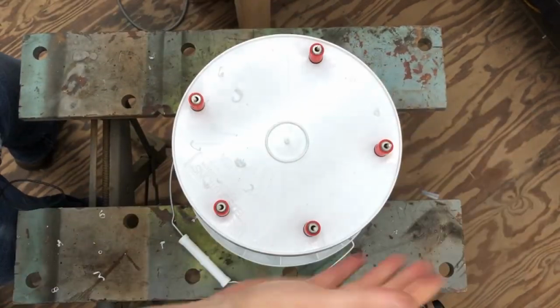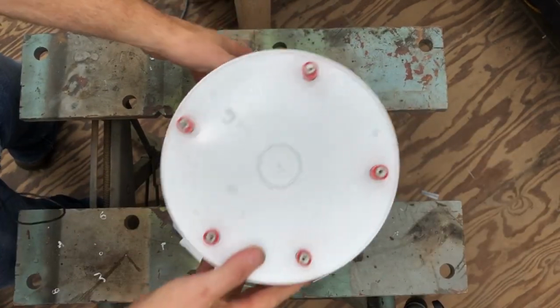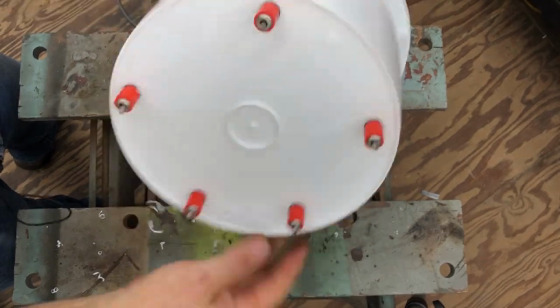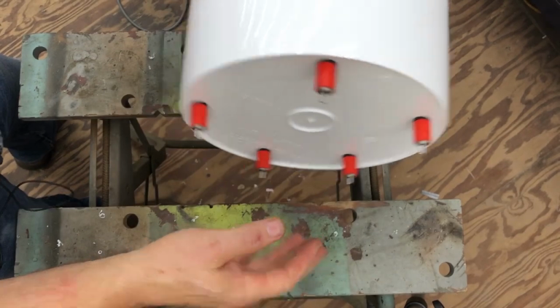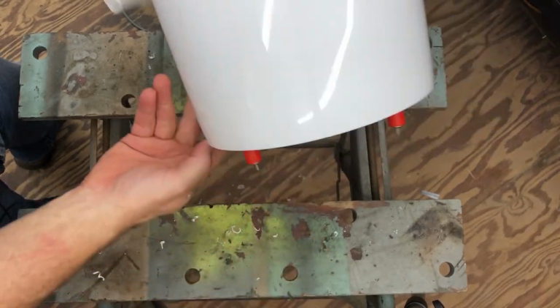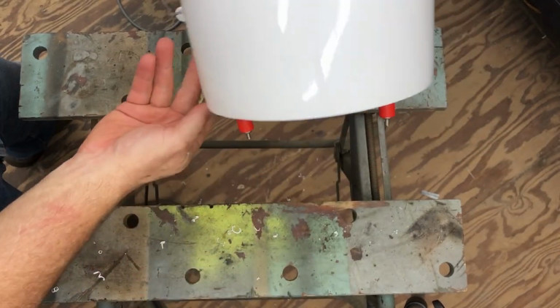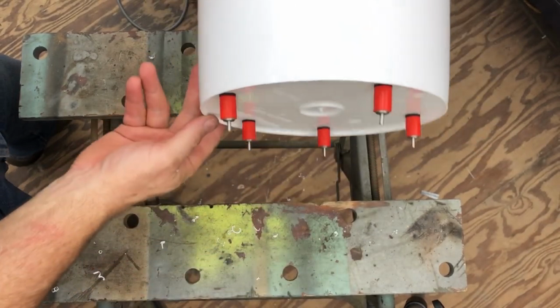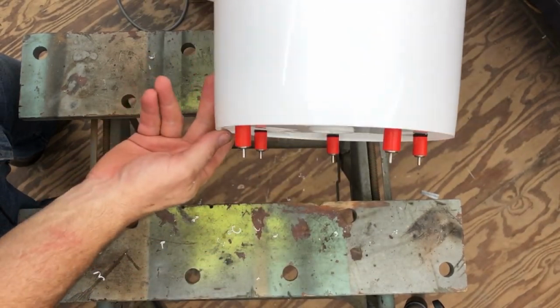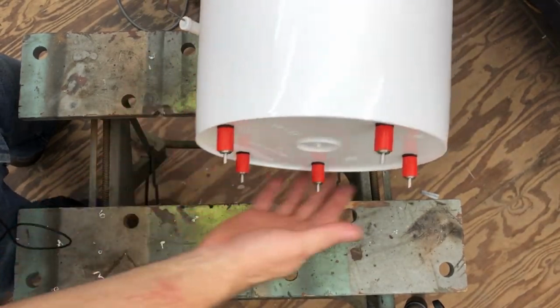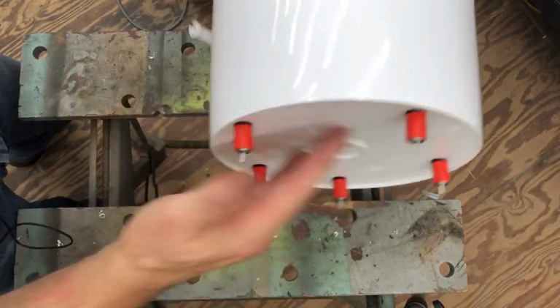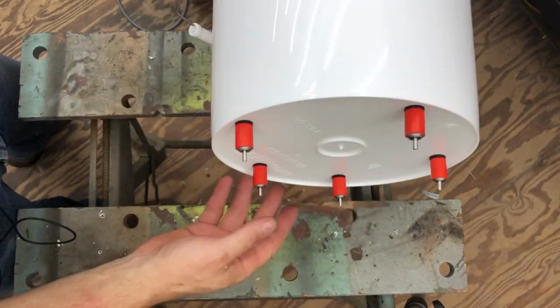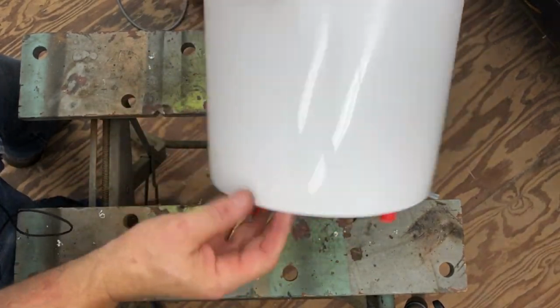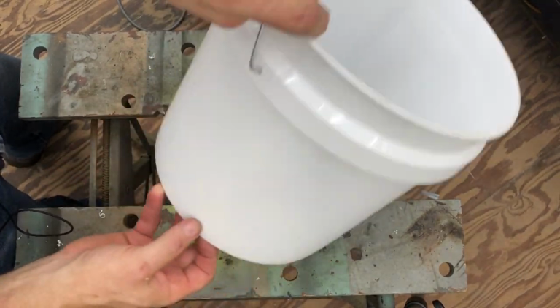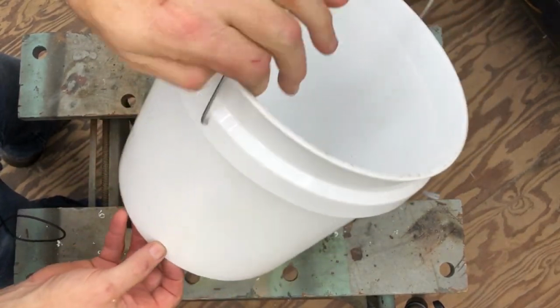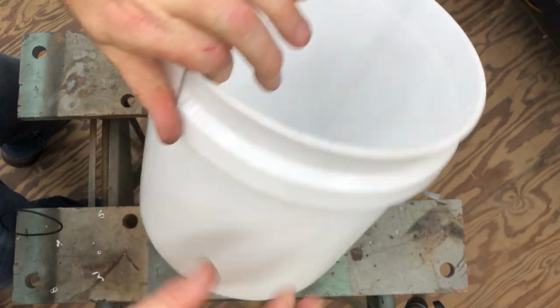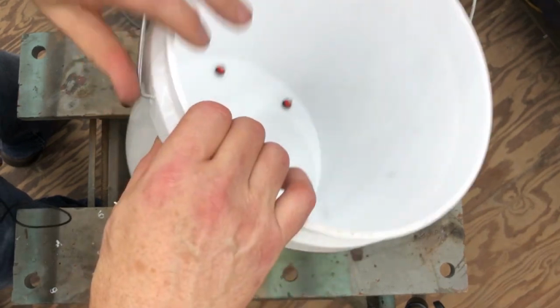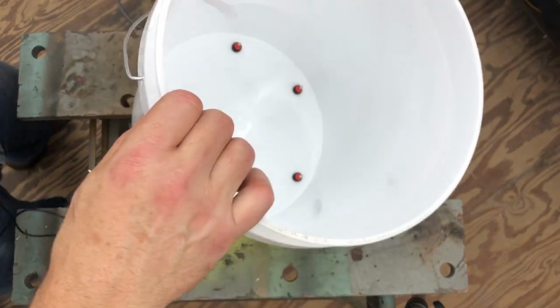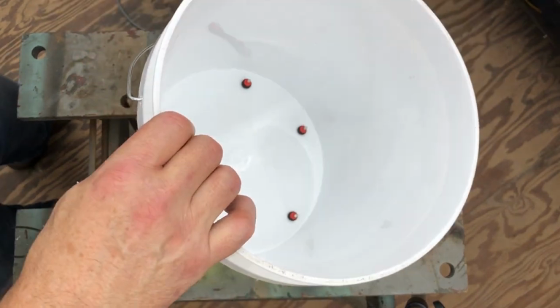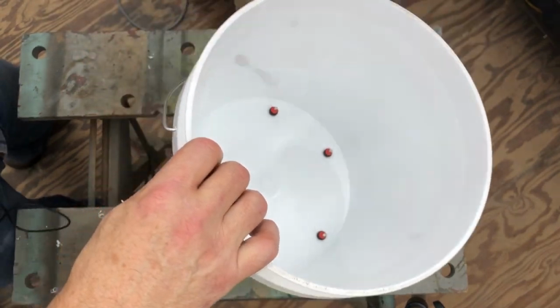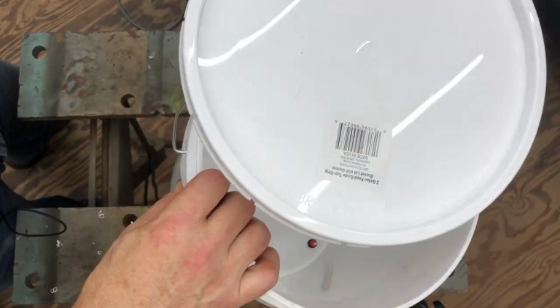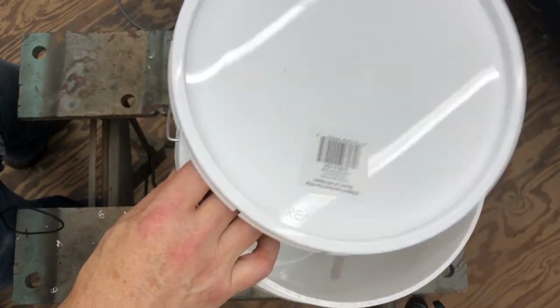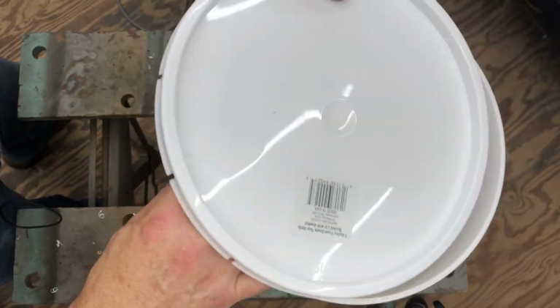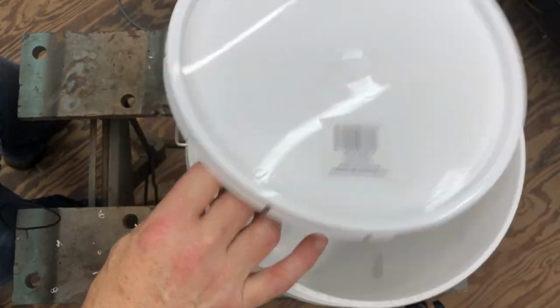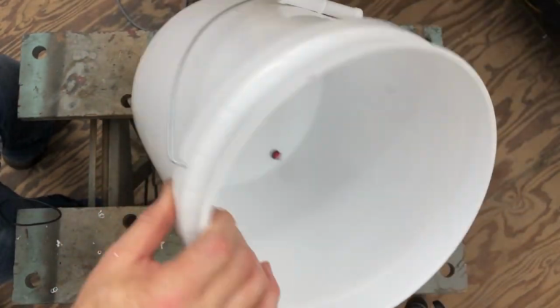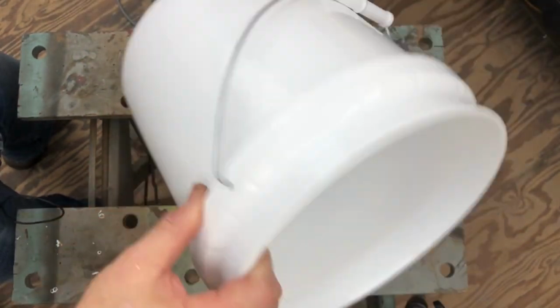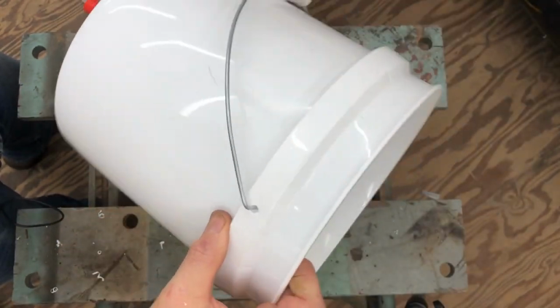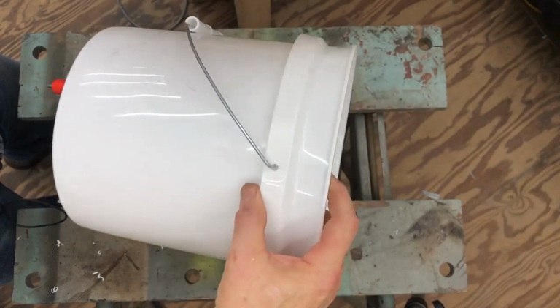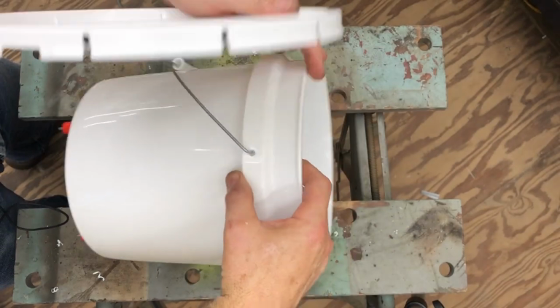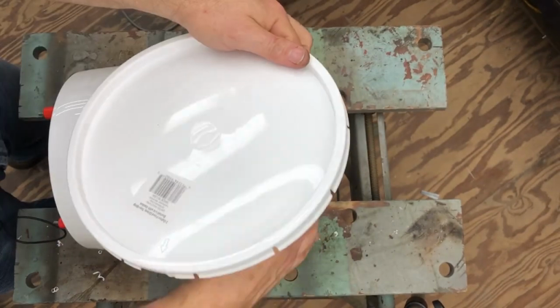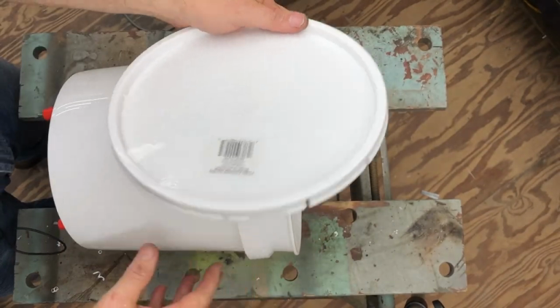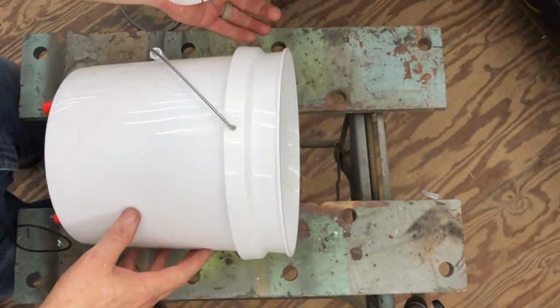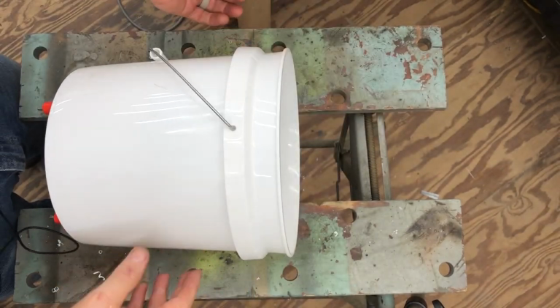That's it! Now what I'm going to do is take this, put water in it, put my lid on it, and suspend it — and I'll have clean water for the chicks. Simple as that.